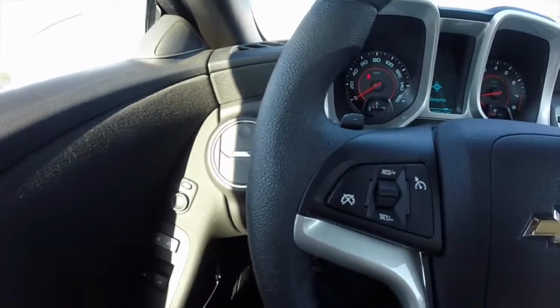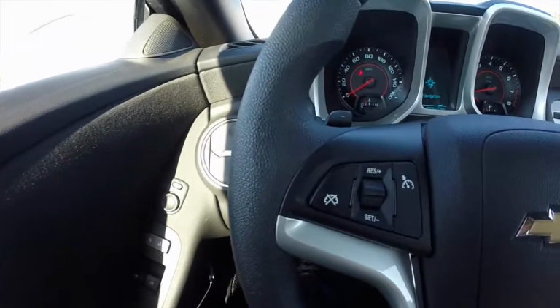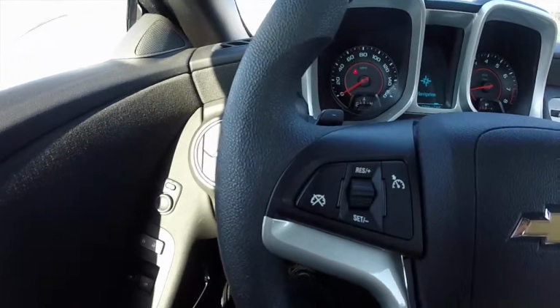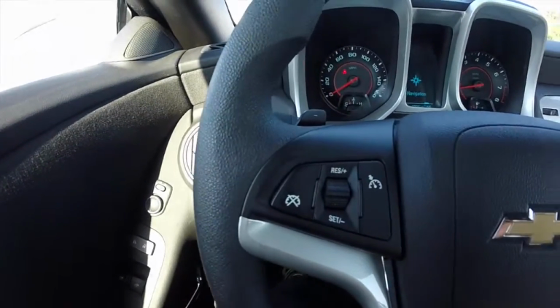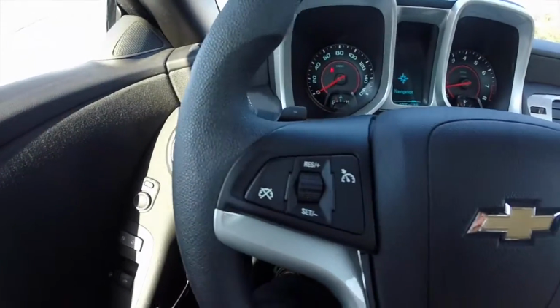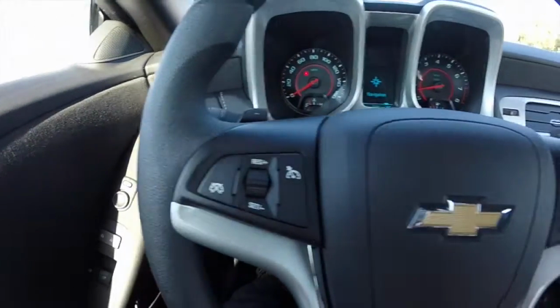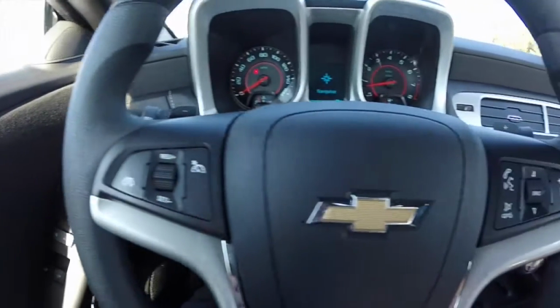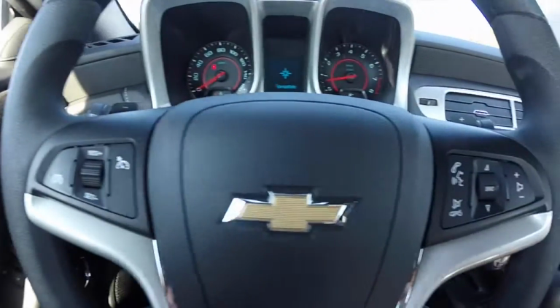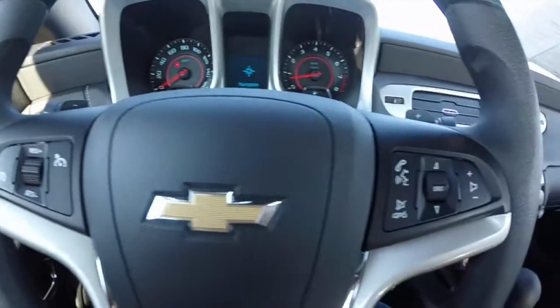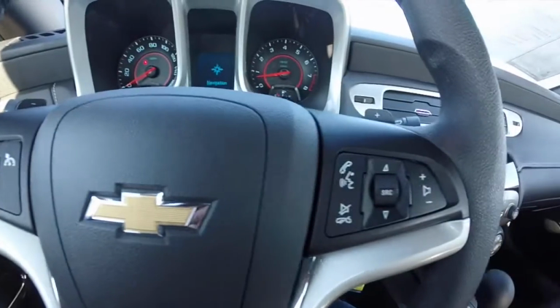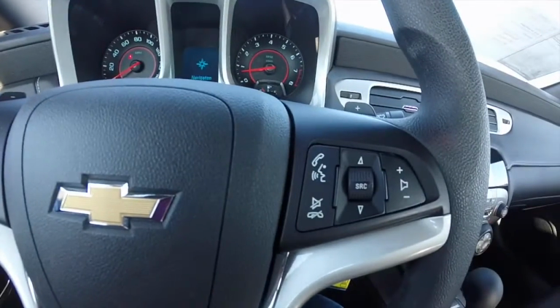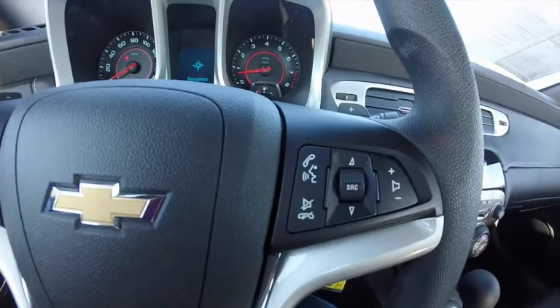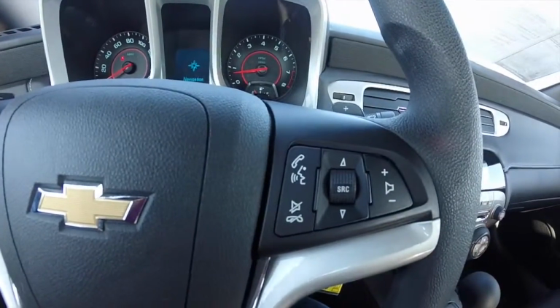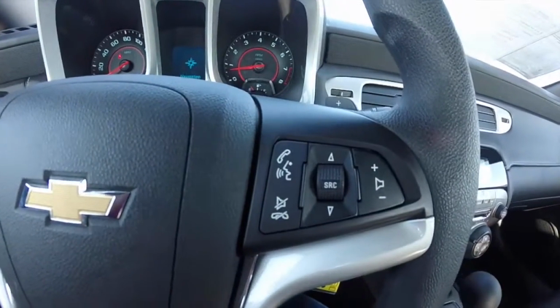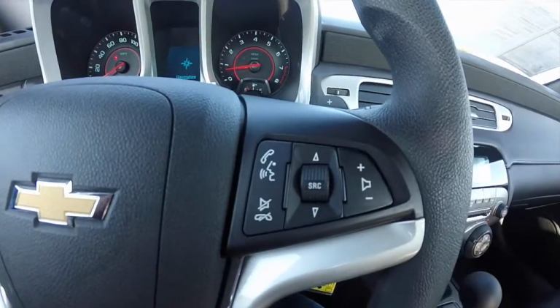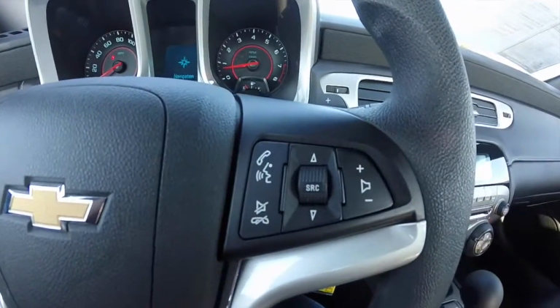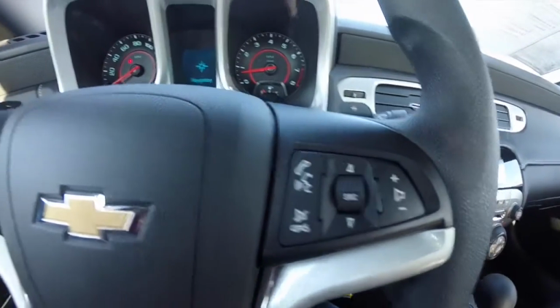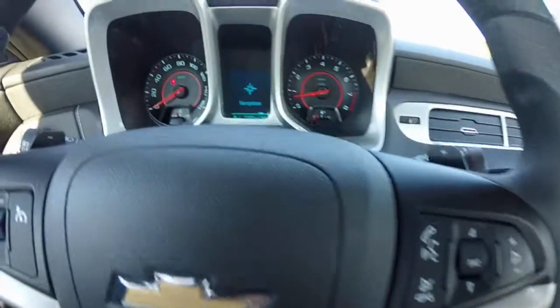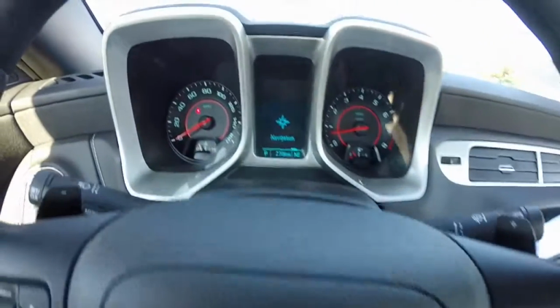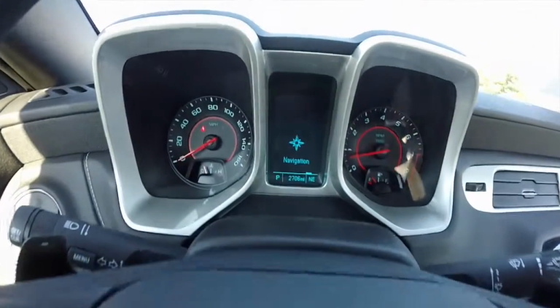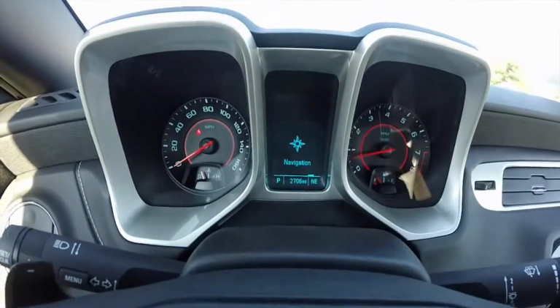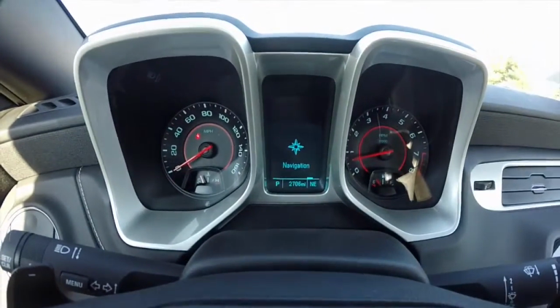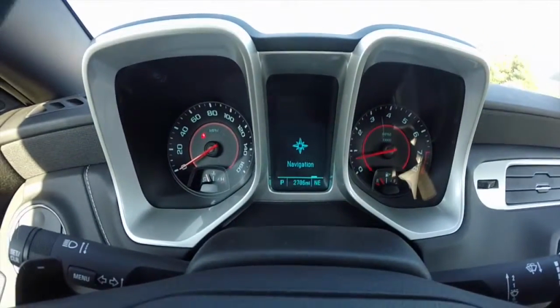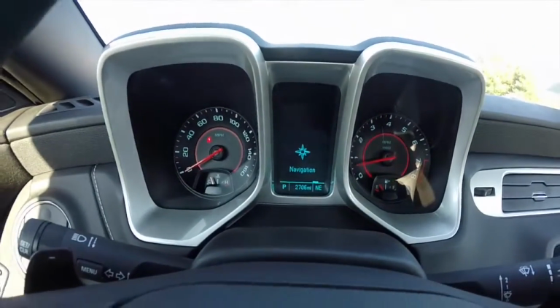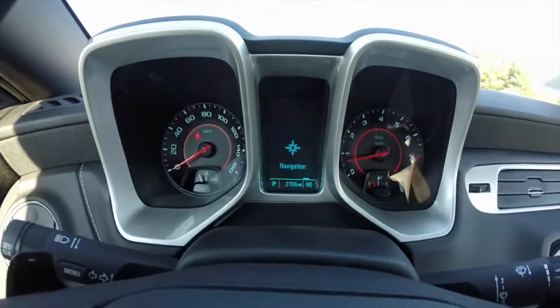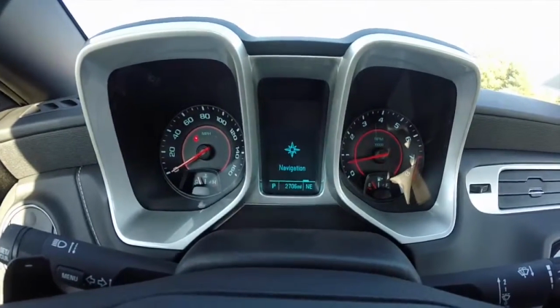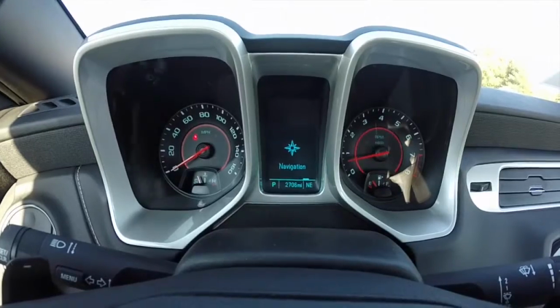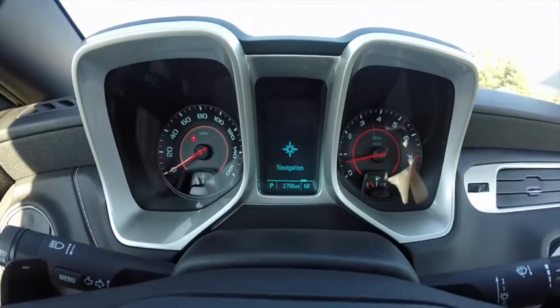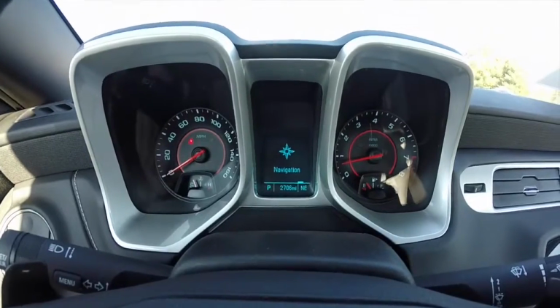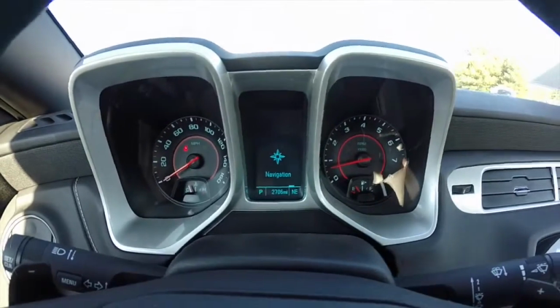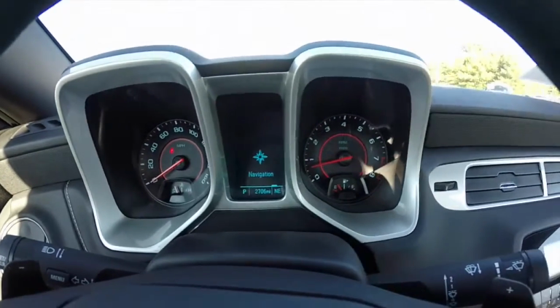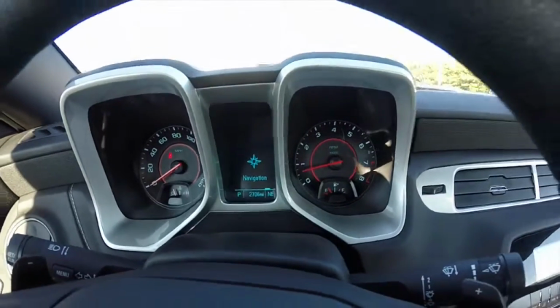This Camaro has your cruise control, your Bluetooth voice recognition and audio controls. The vehicle currently has 2,706 miles on it.